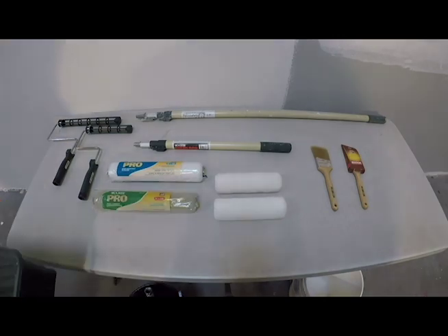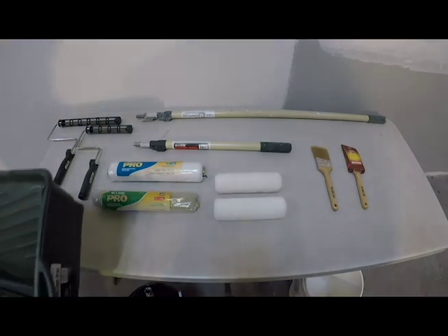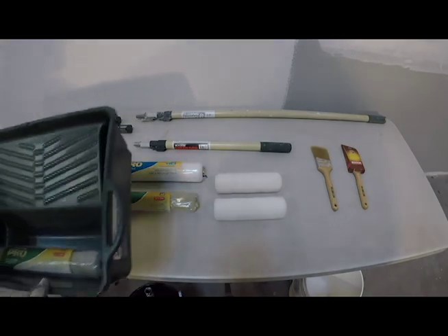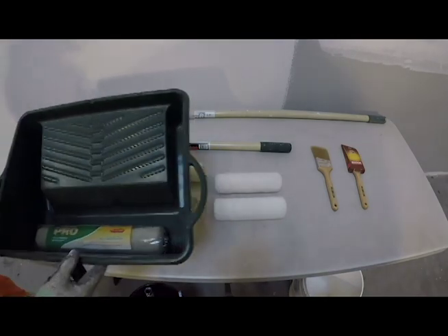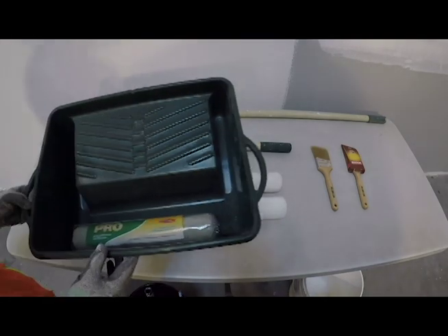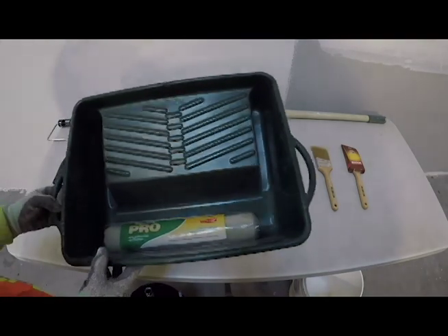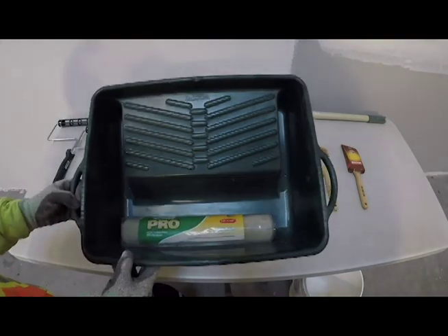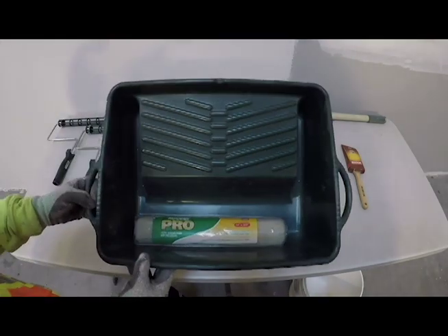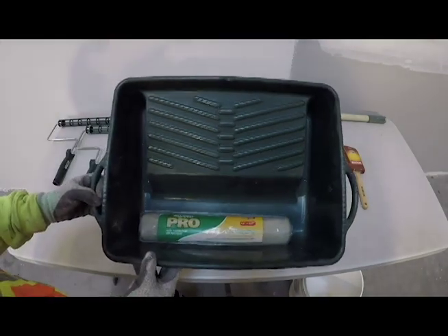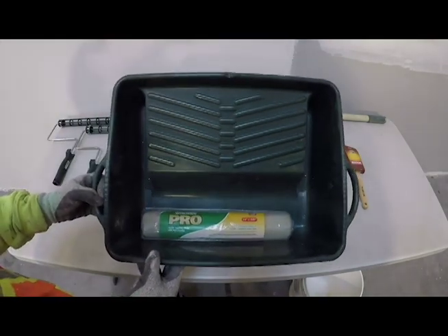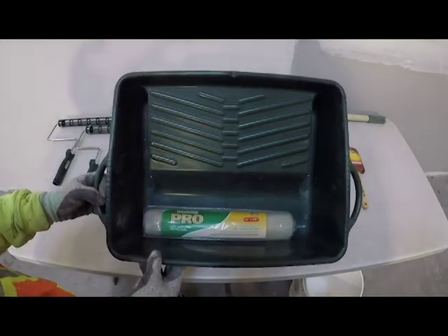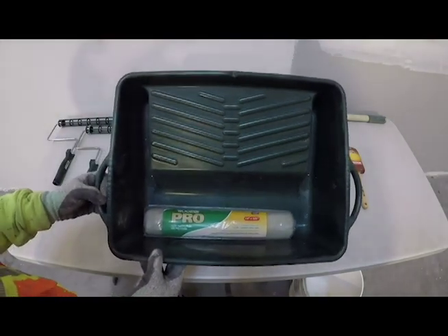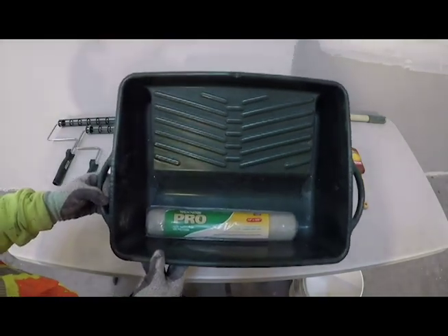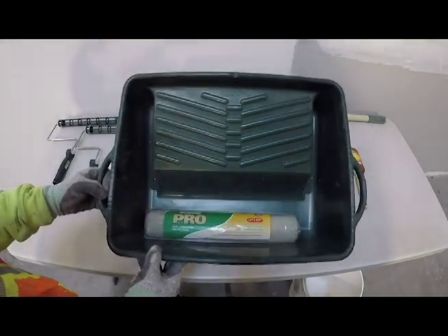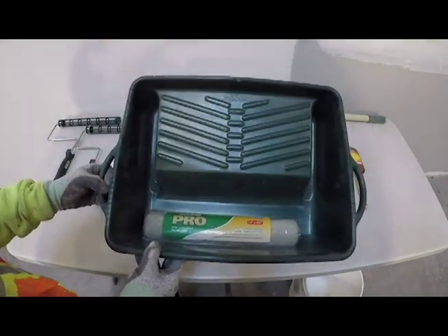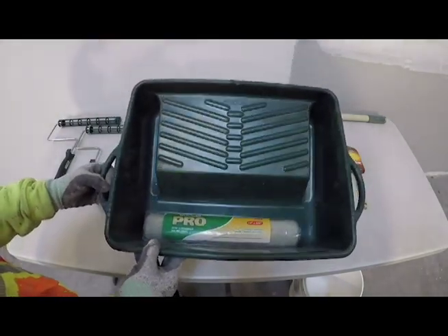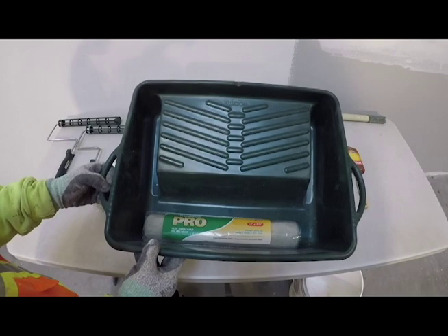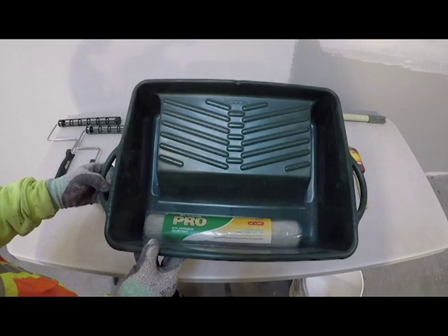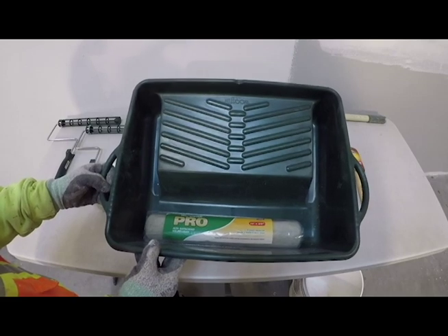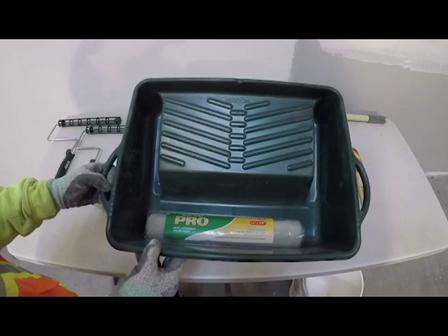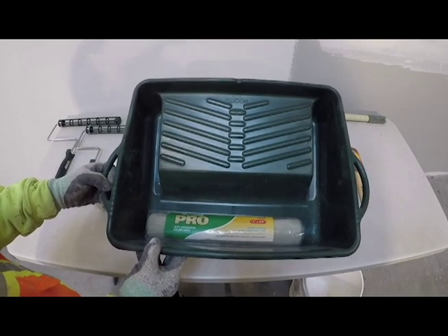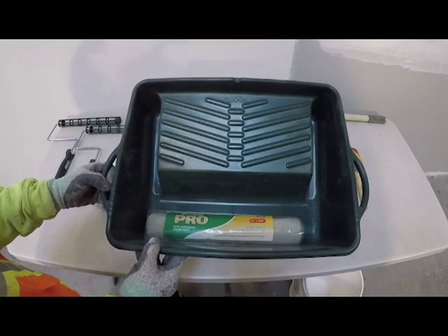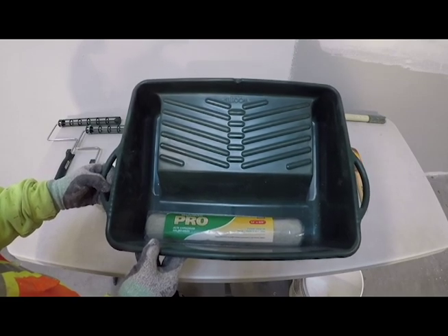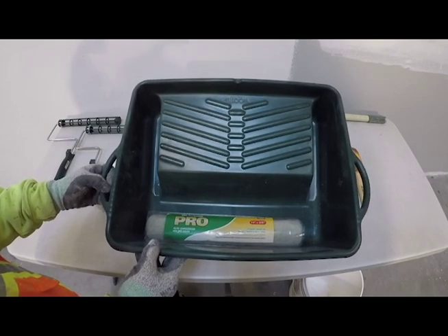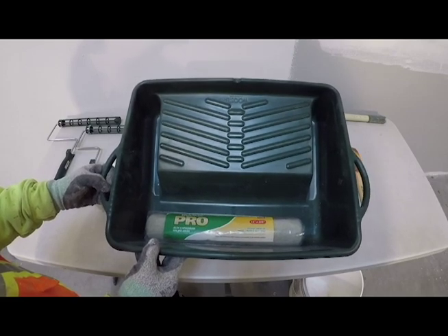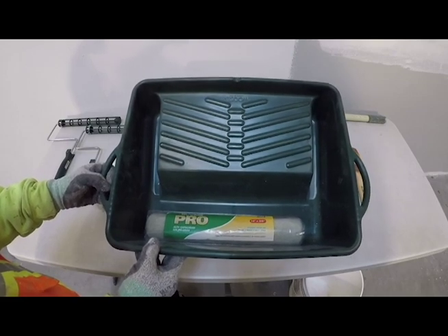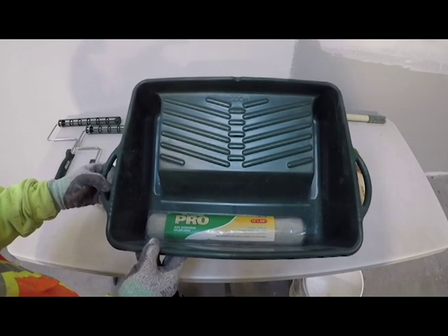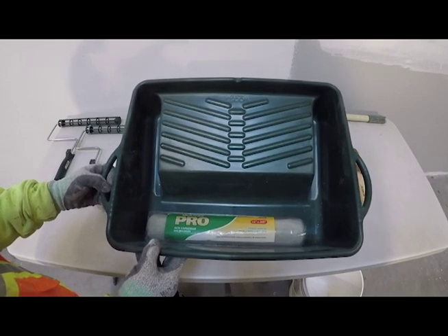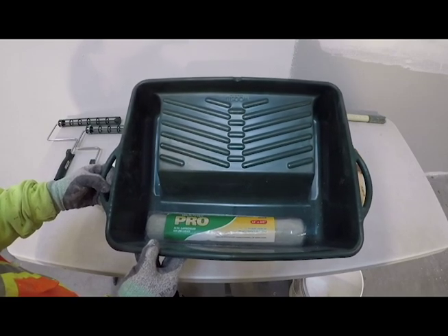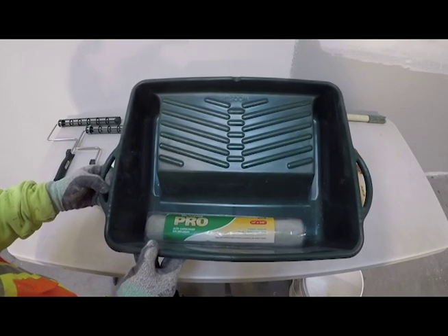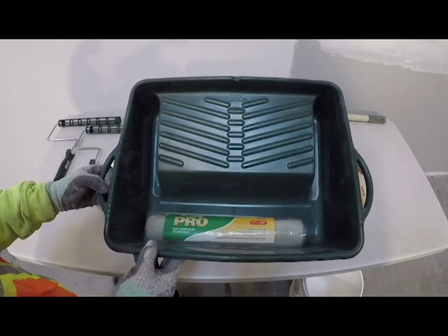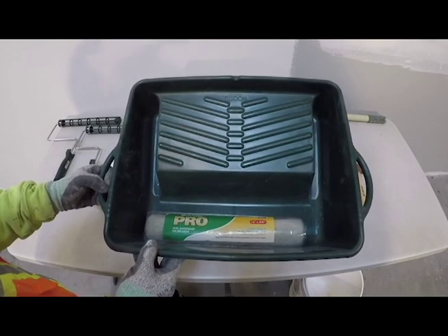When using a 14-inch roller, you need a container to roll out of. This system works well because it has a wide tray and a deep well, so very little spillage occurs.